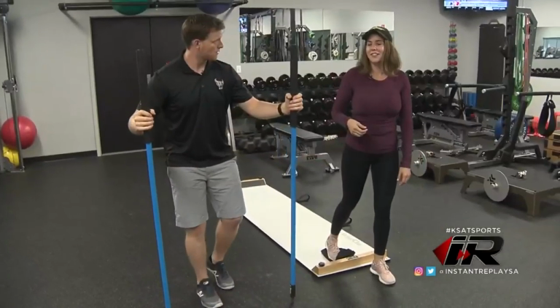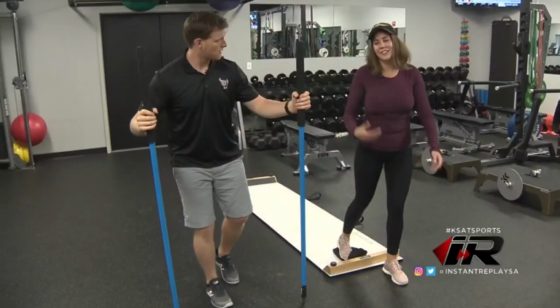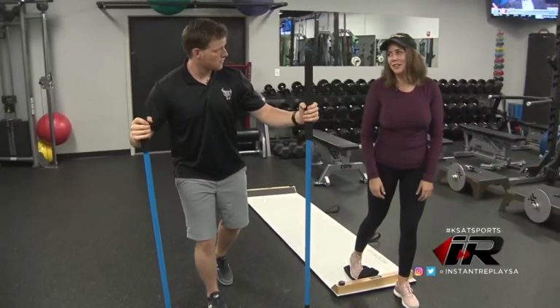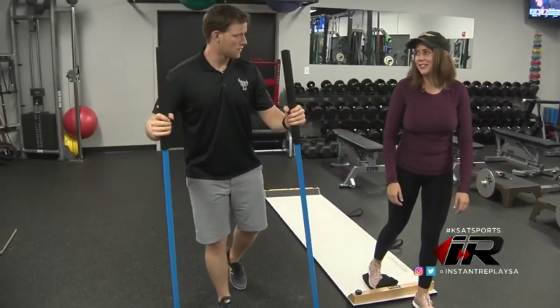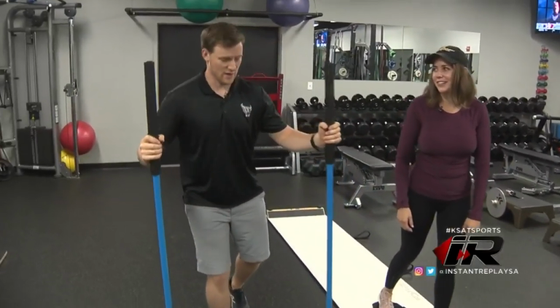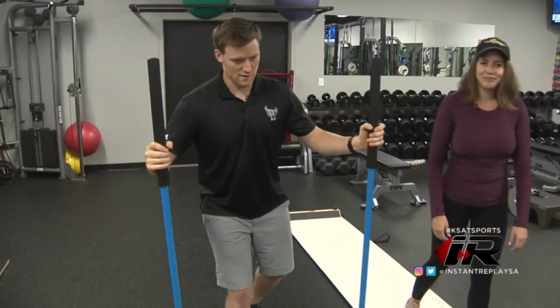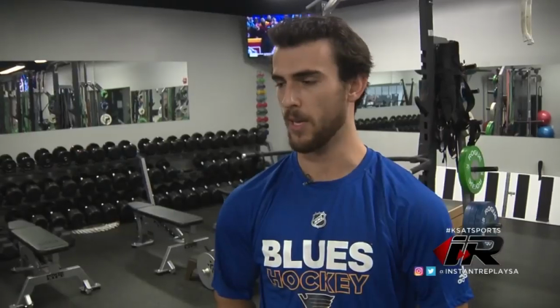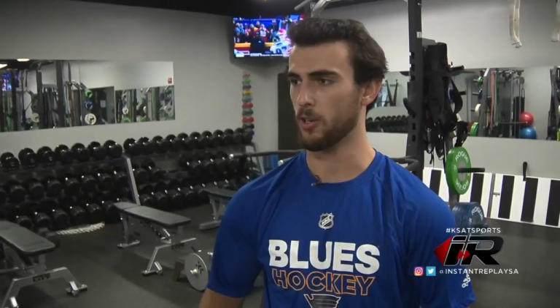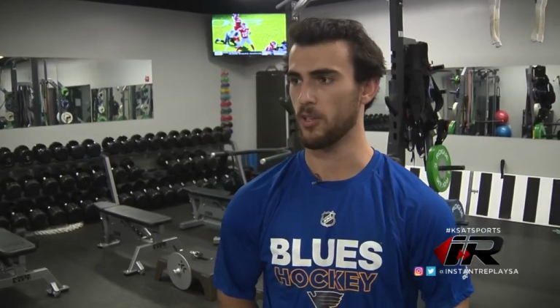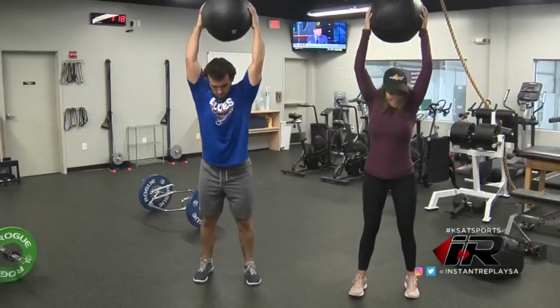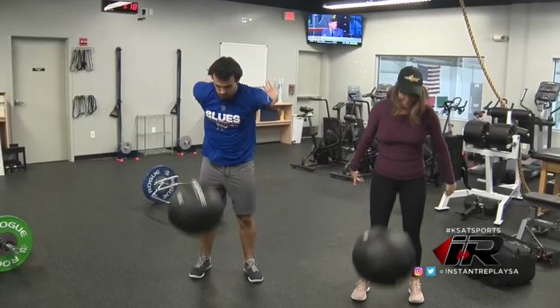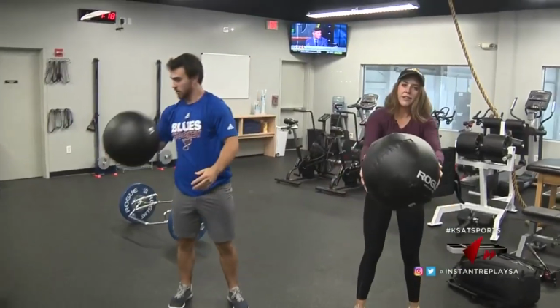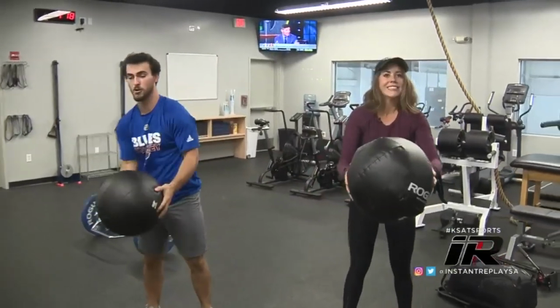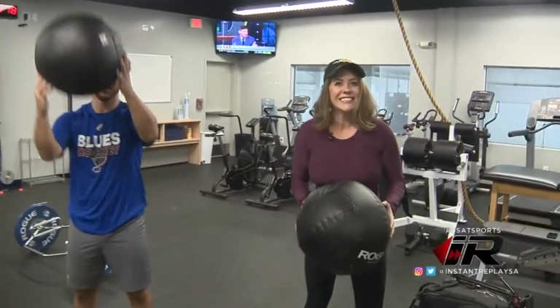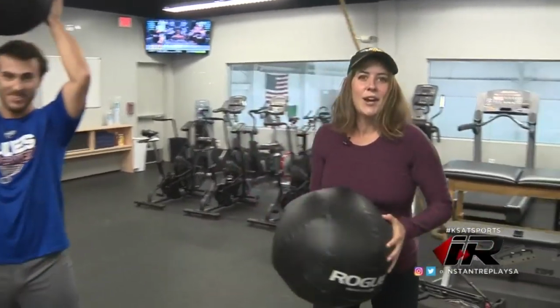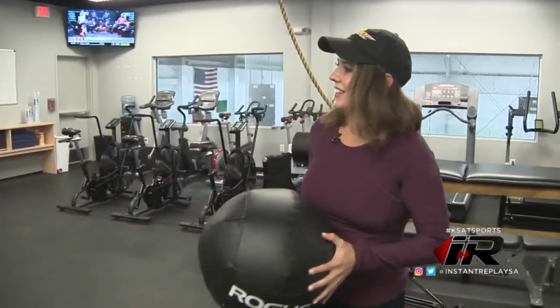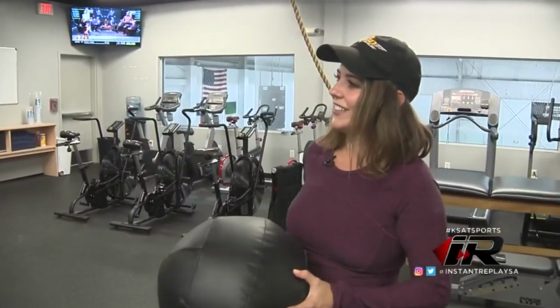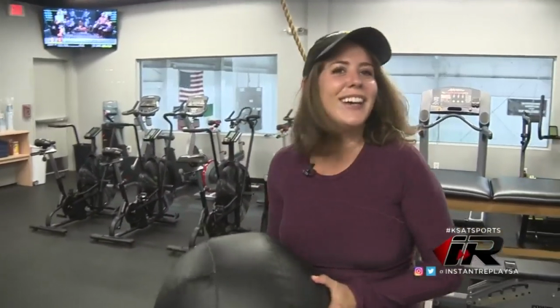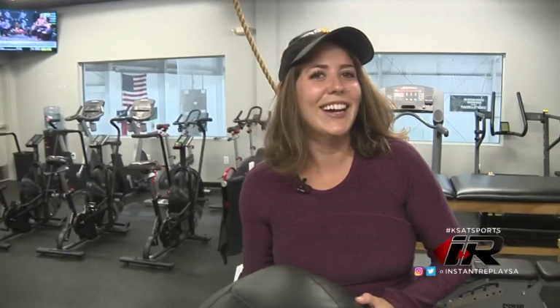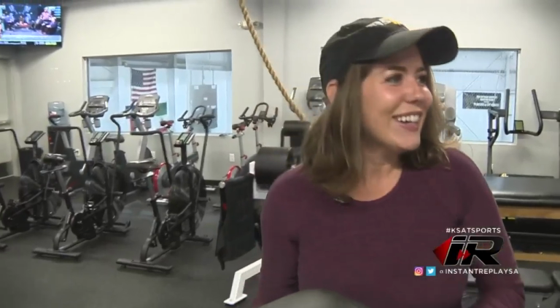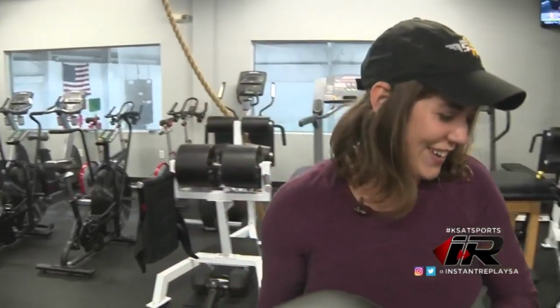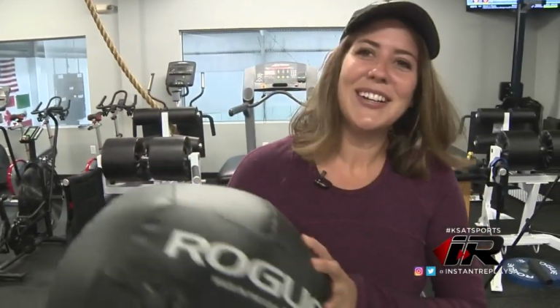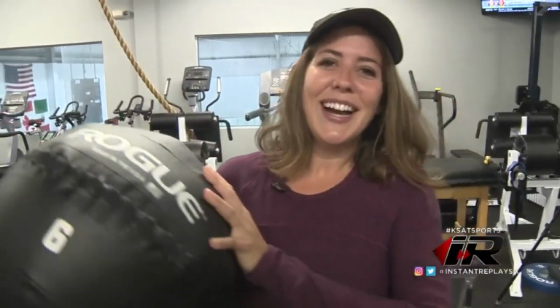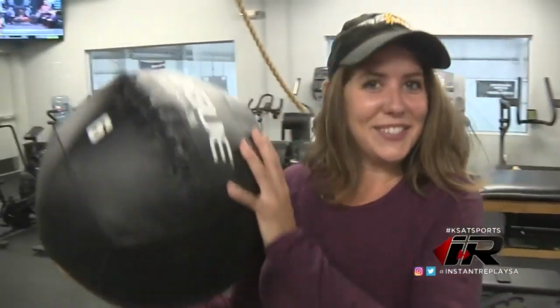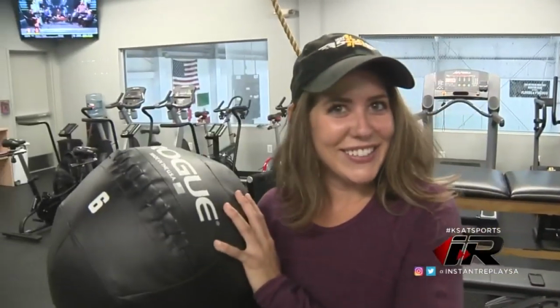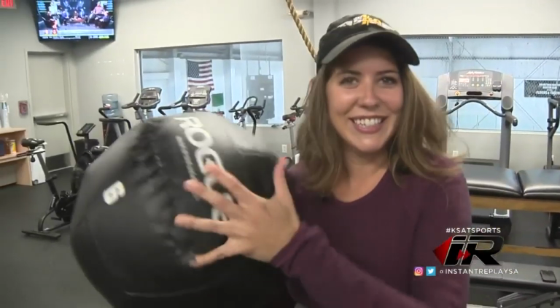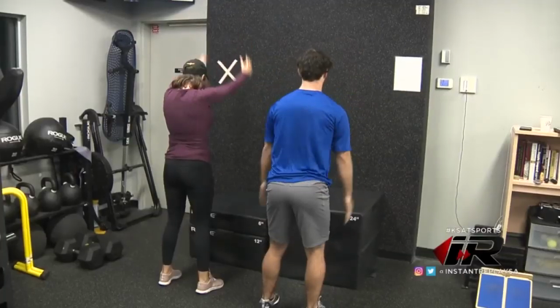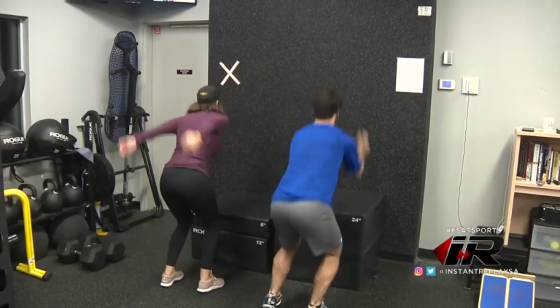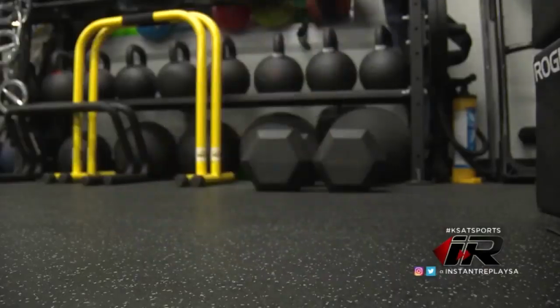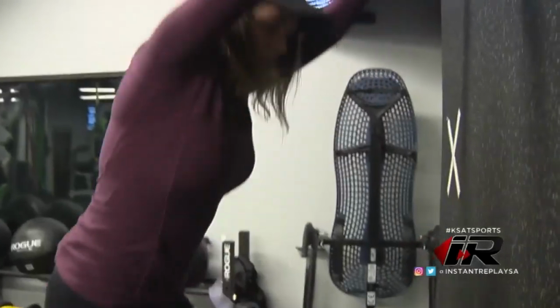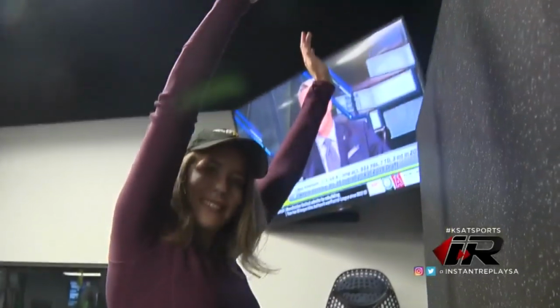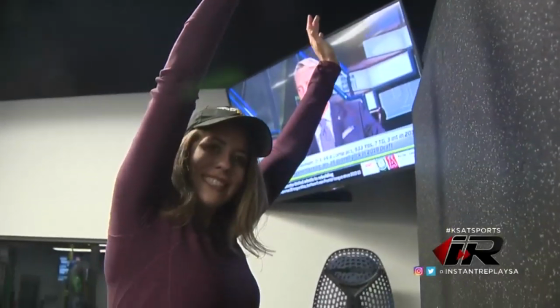Are these like training wheels? Med ball throws, we do a lot of that — slams, throws against the walls — just a lot of dynamic movements, trying to work specific muscle groups. Let's do something else. Some box jumps, resisted band jumps.